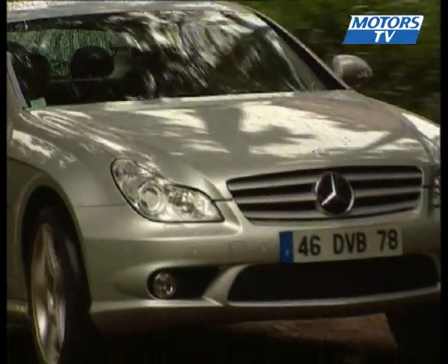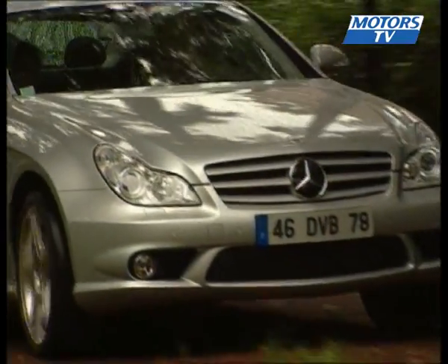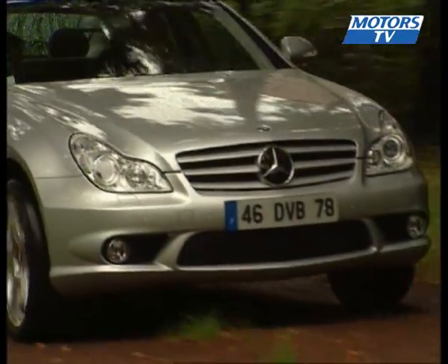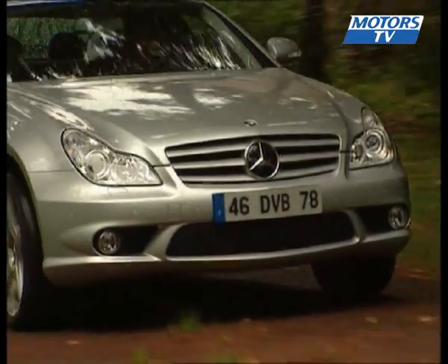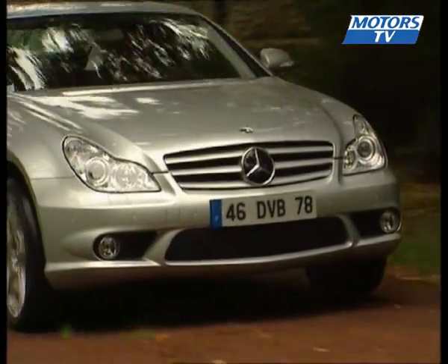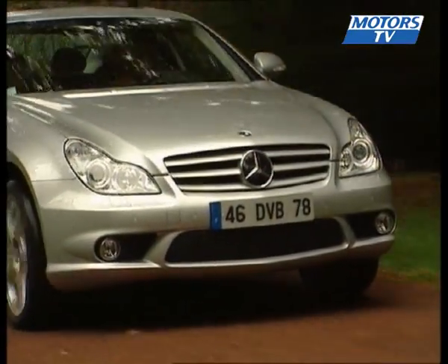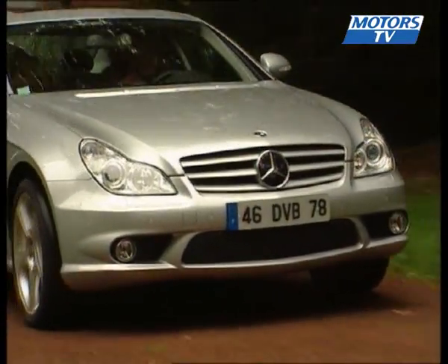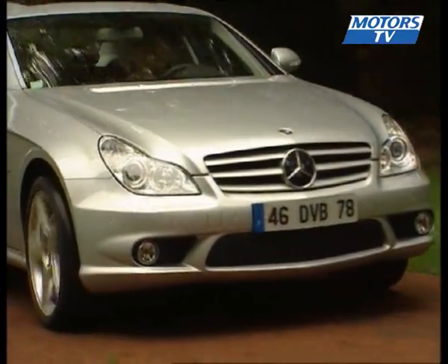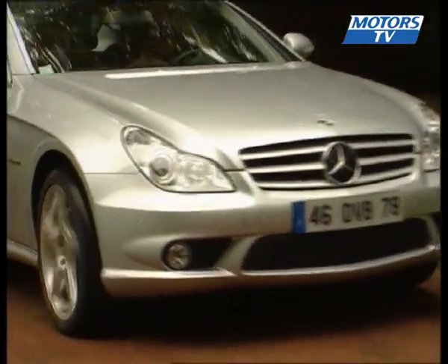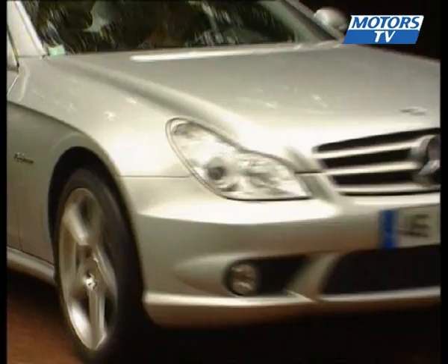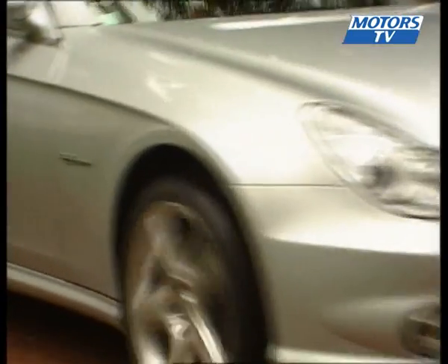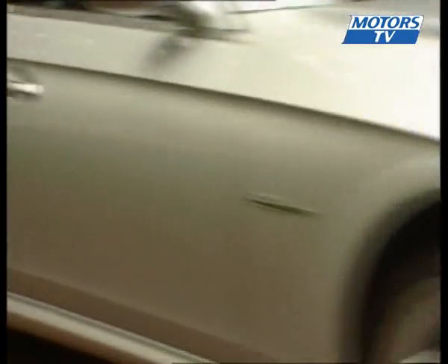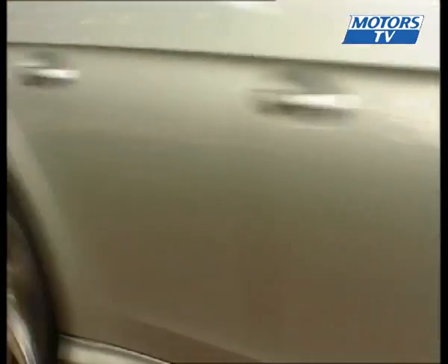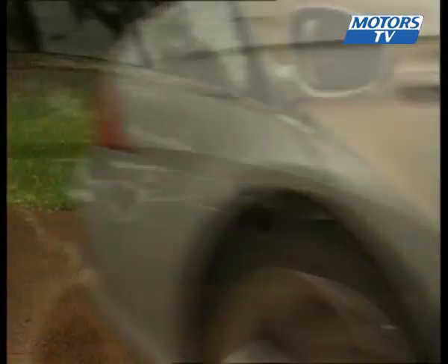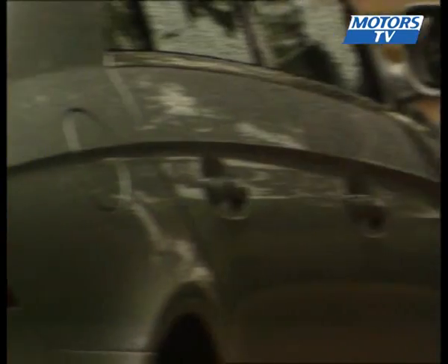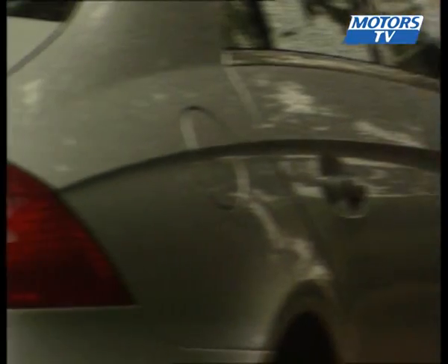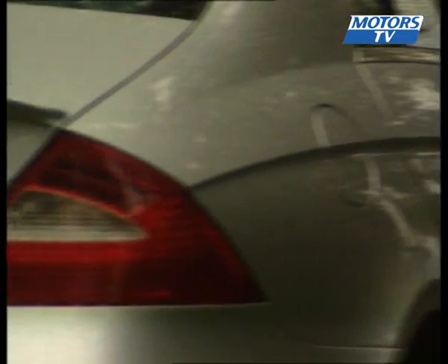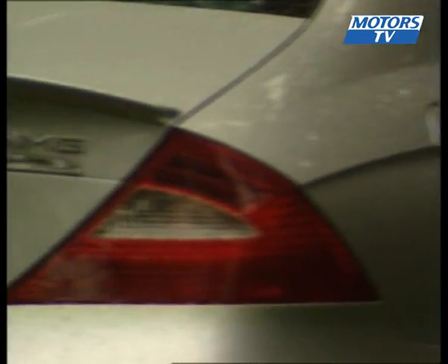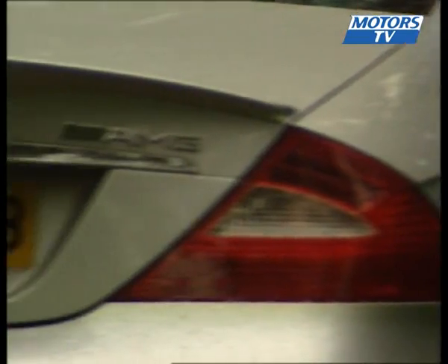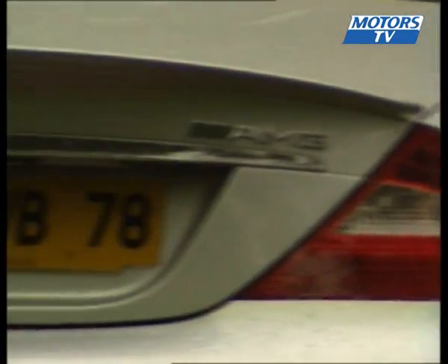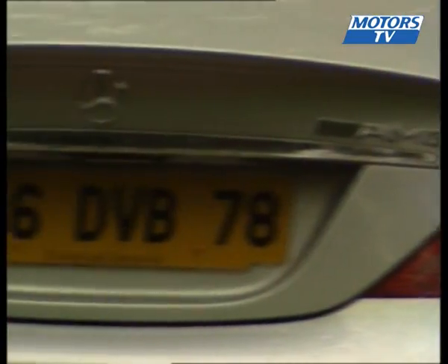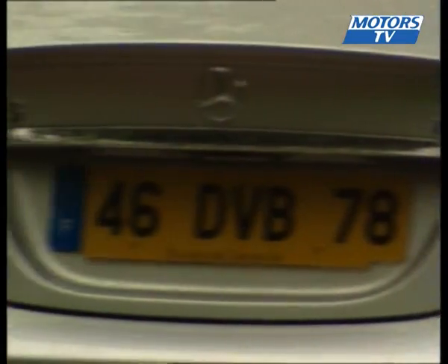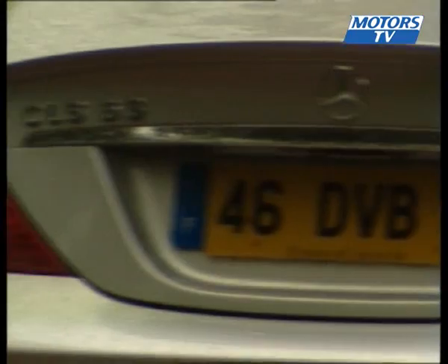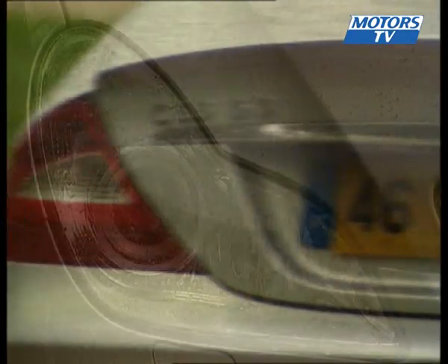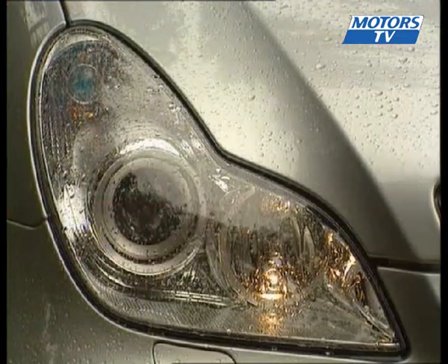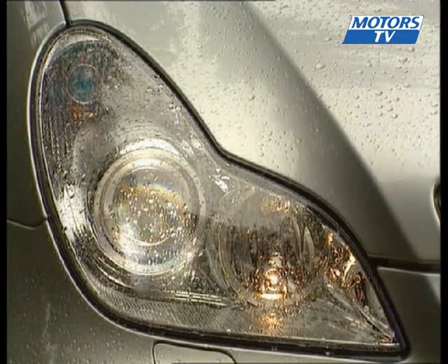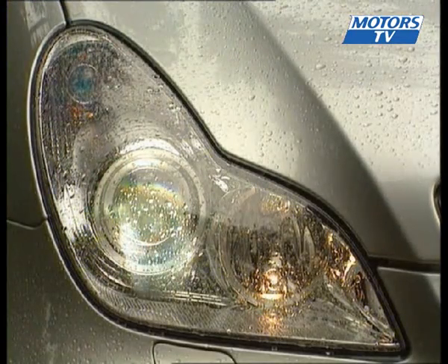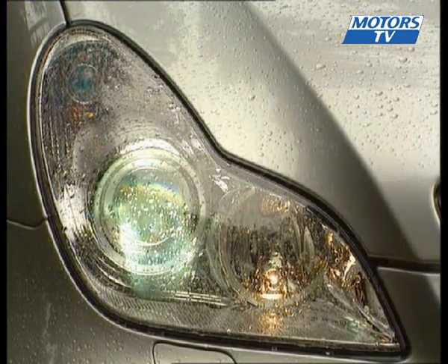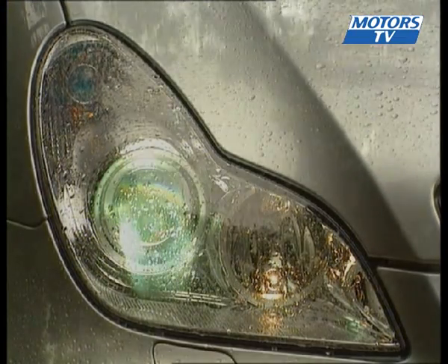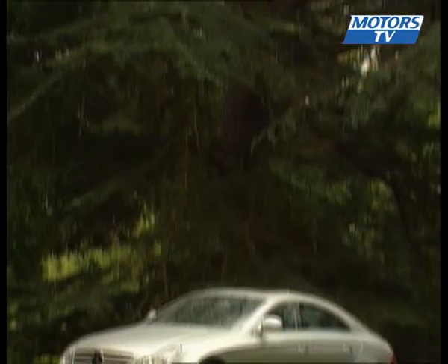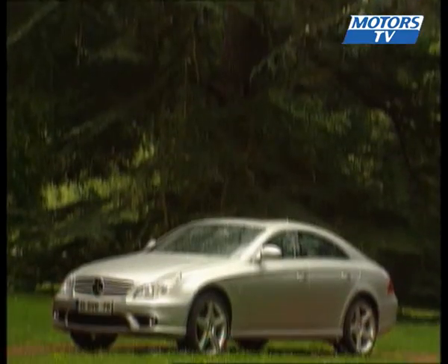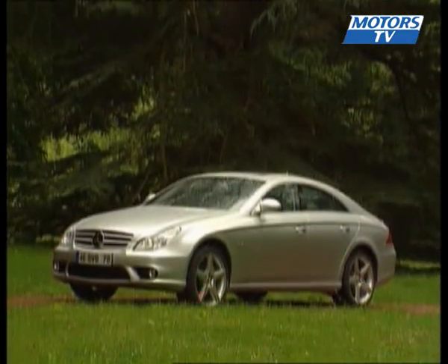2006 will be remembered as AMG's year. Mercedes' sport division has reworked practically the whole range, including the CLK Coupe, the ML, the R-Class, and the subject of our test, the CLS.